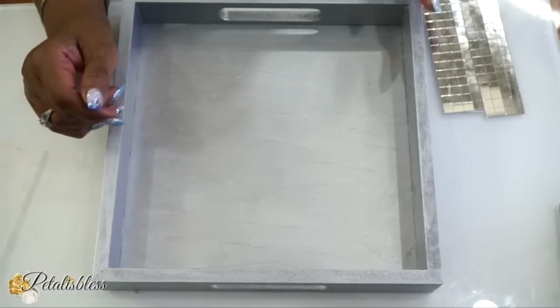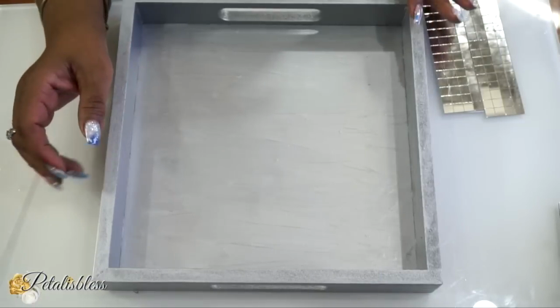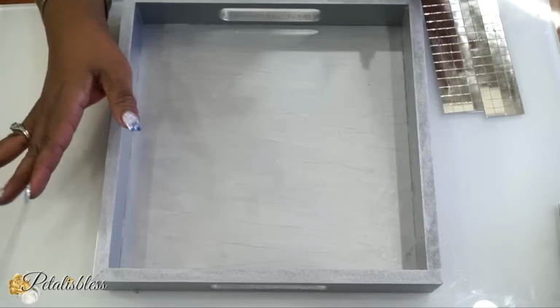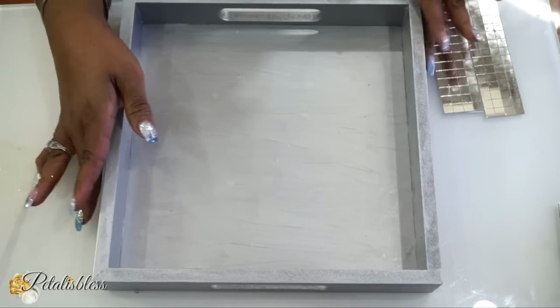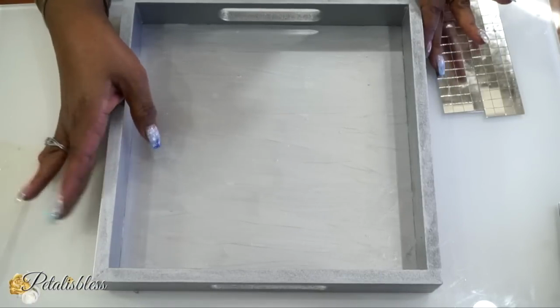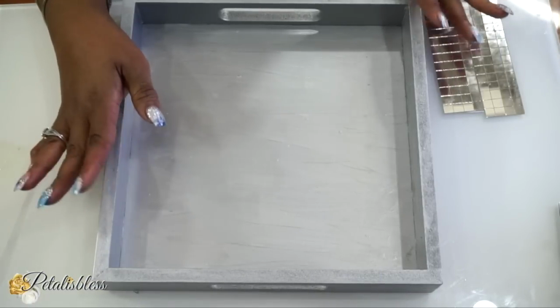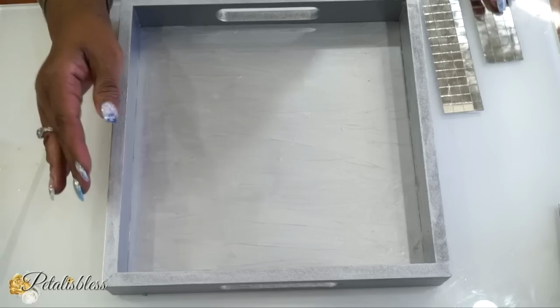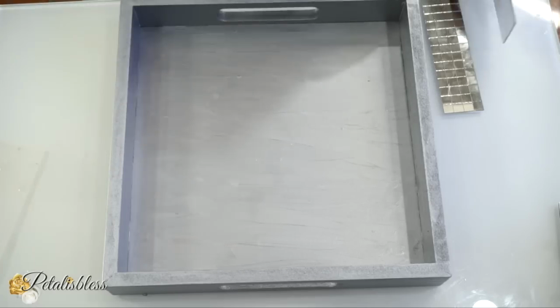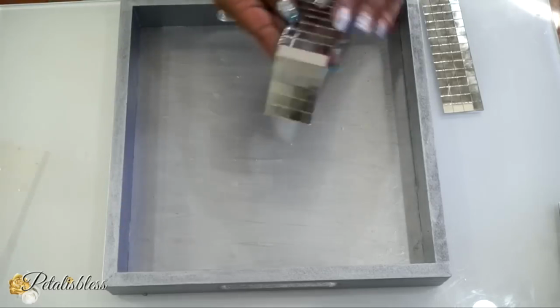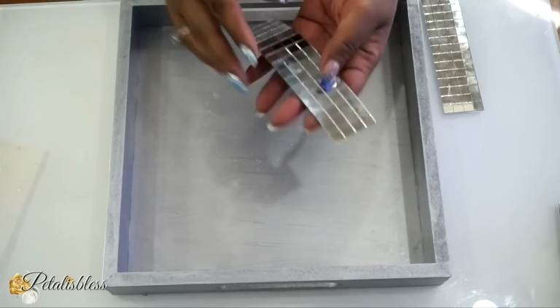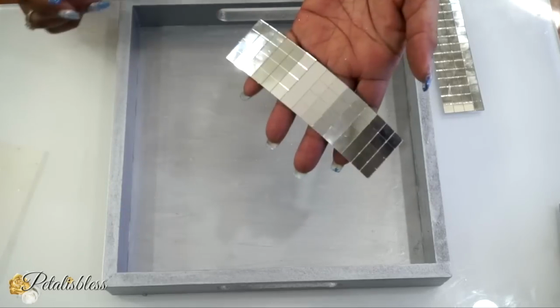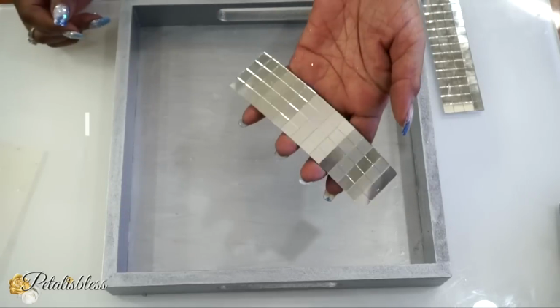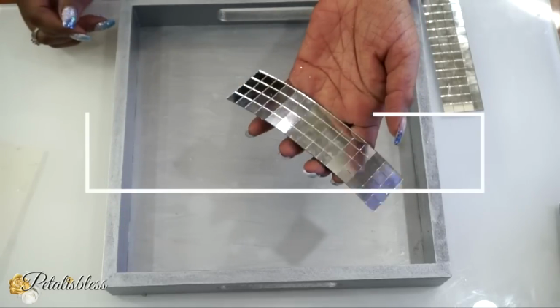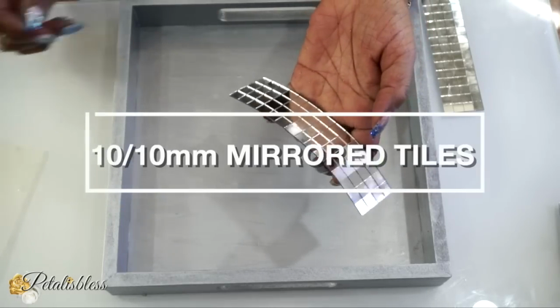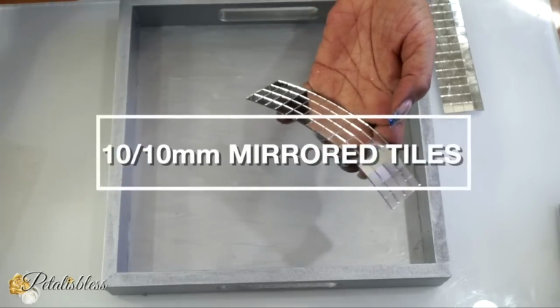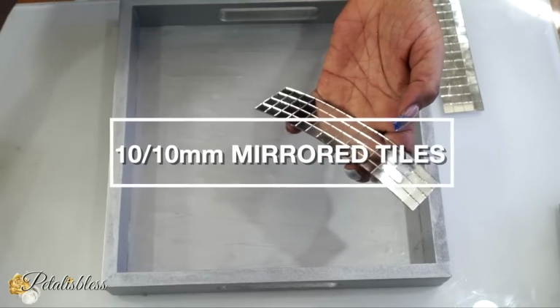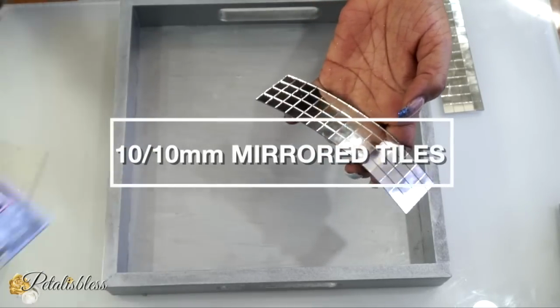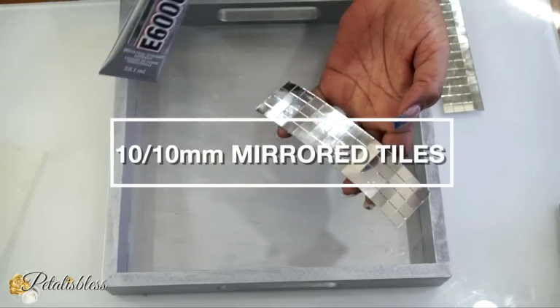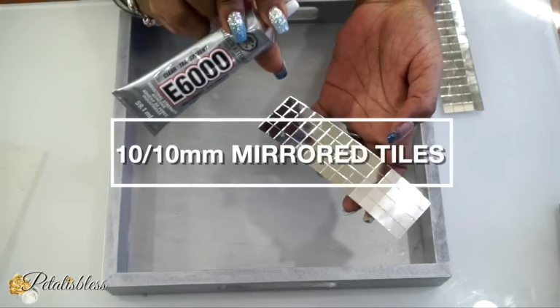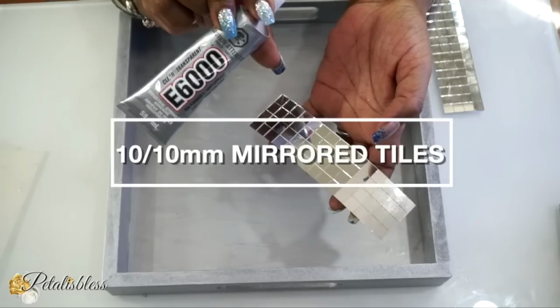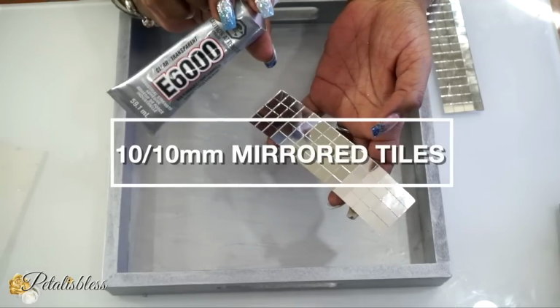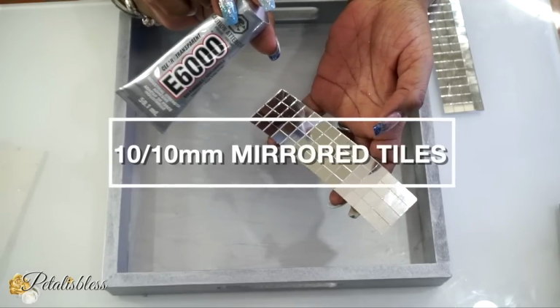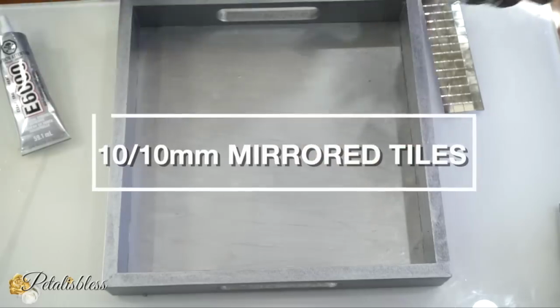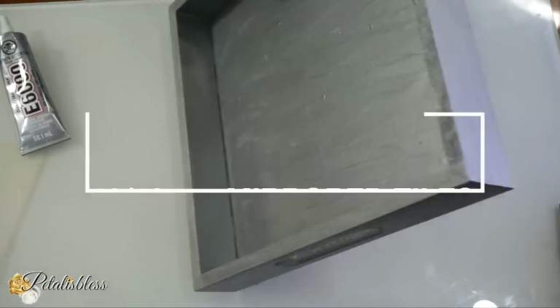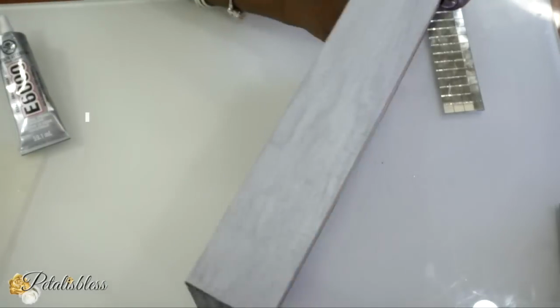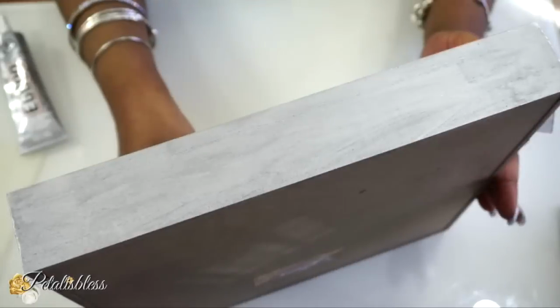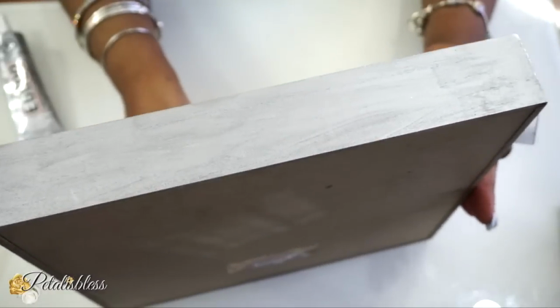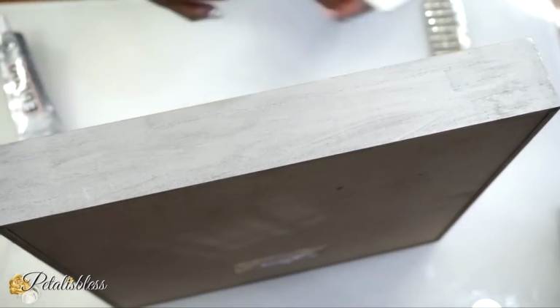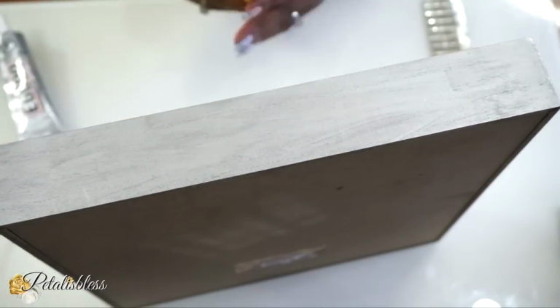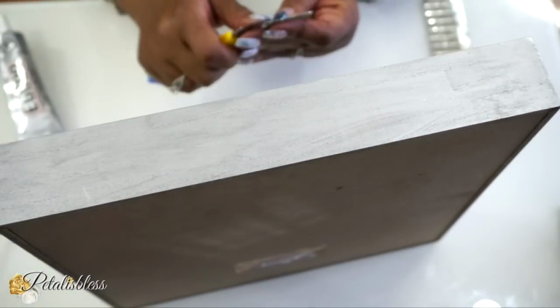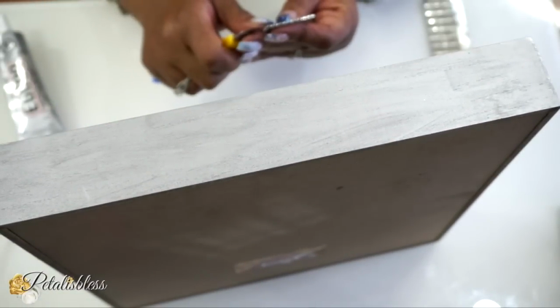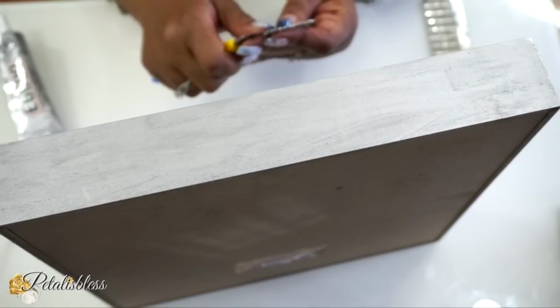Our tray is all dry, so we're going to add our mirrored tiles, which I got from Amazon. I'll be using some E6000 to put our tiles down, going right around the outside of our tray.